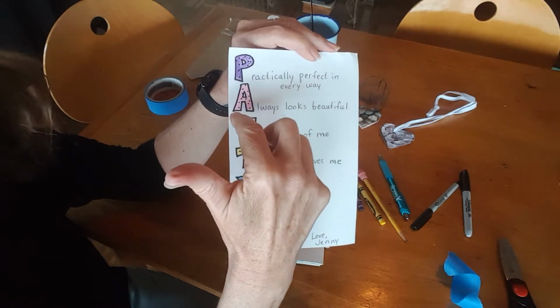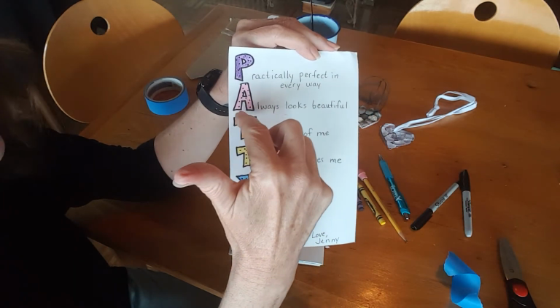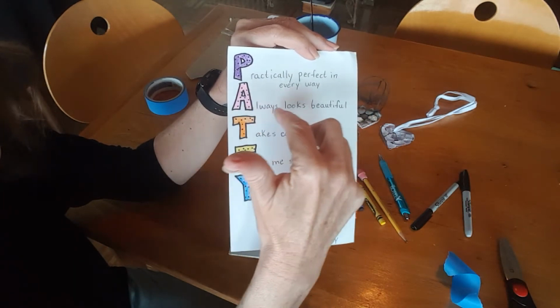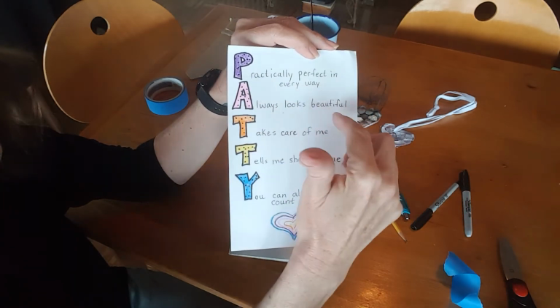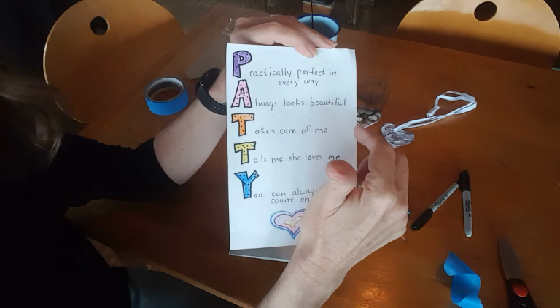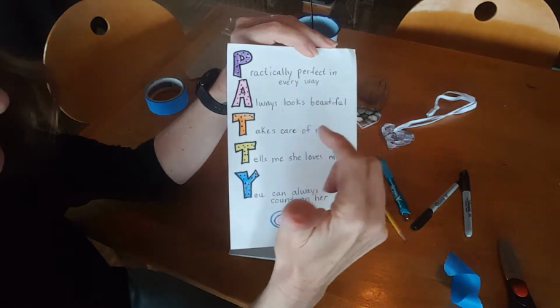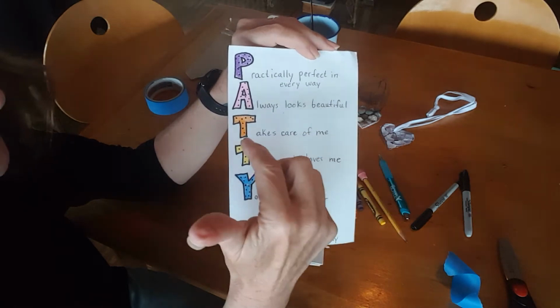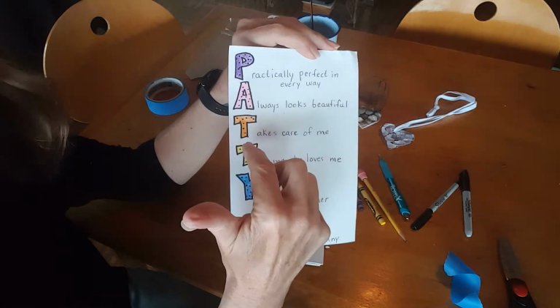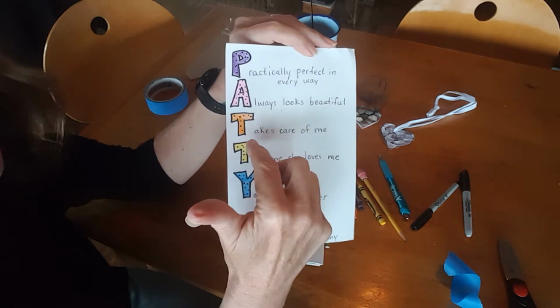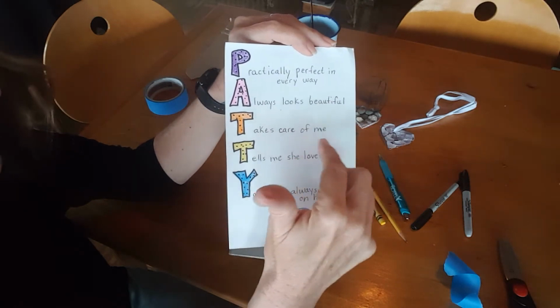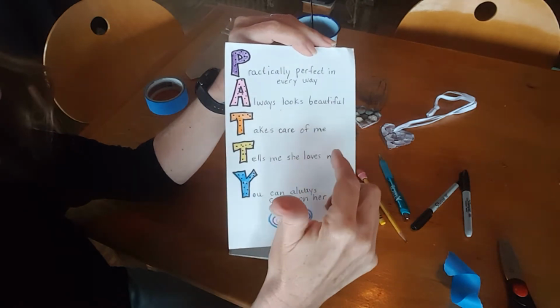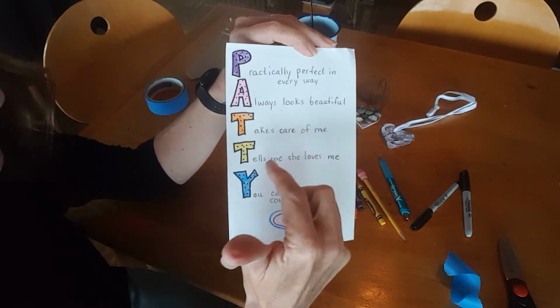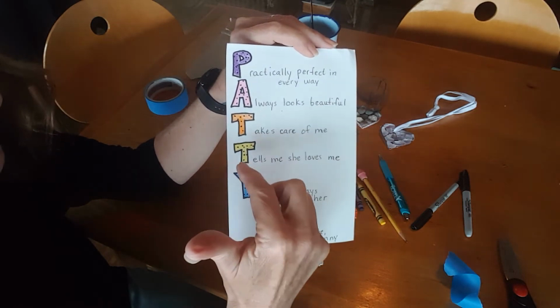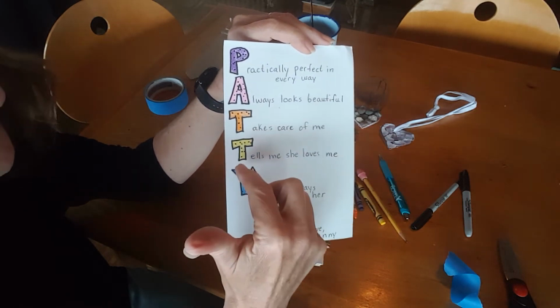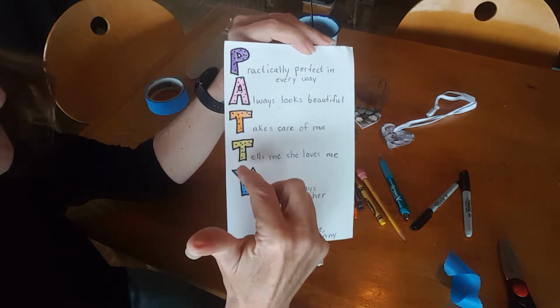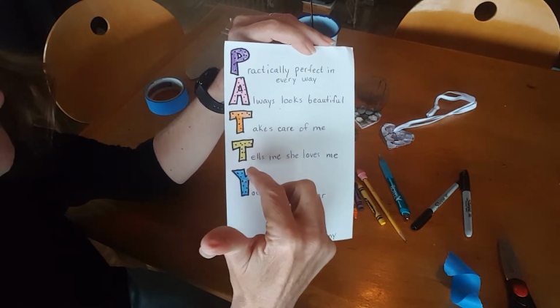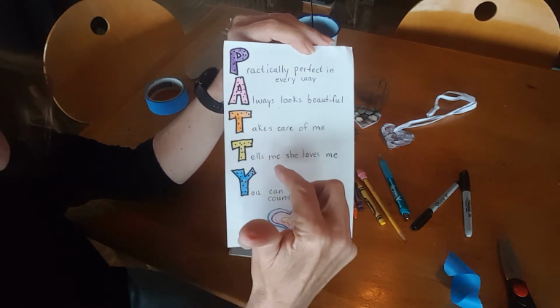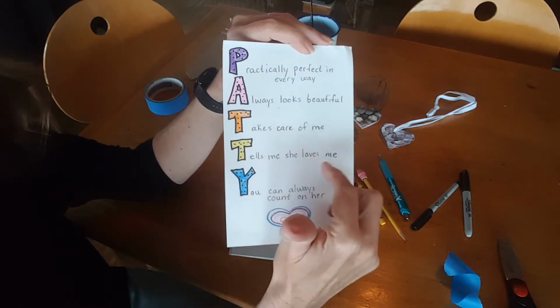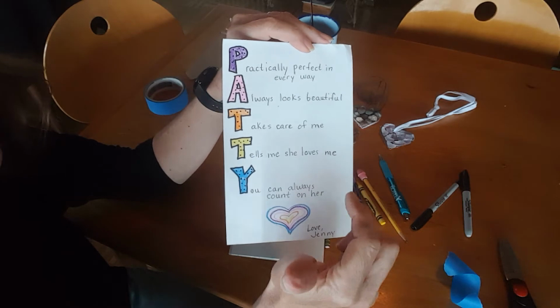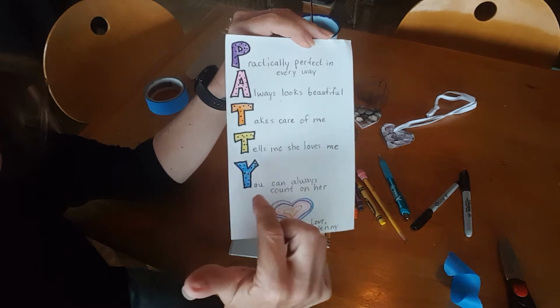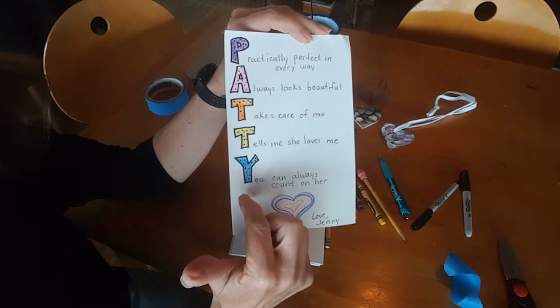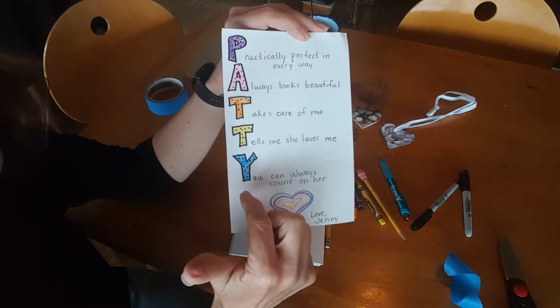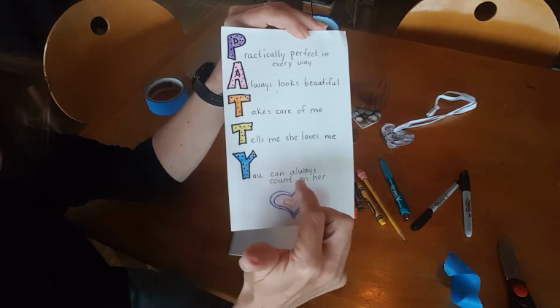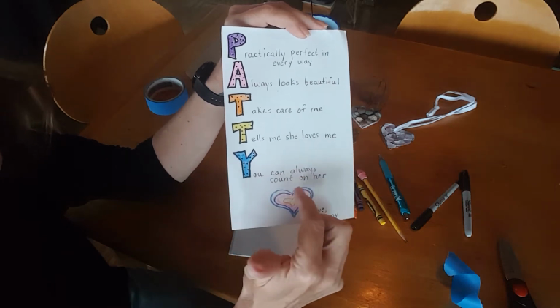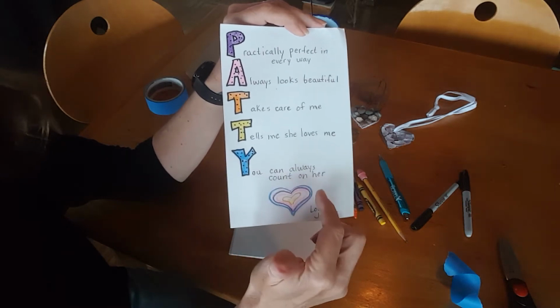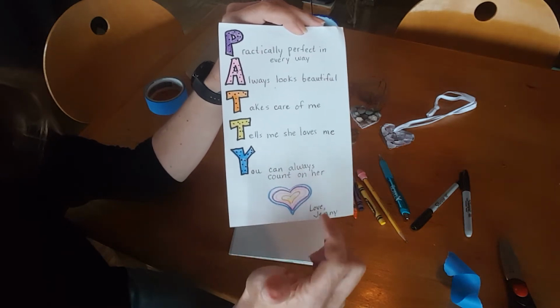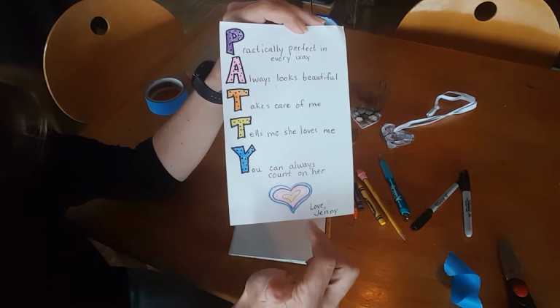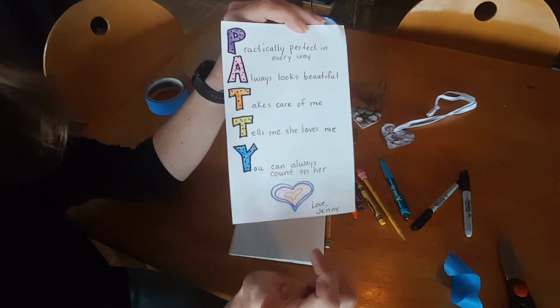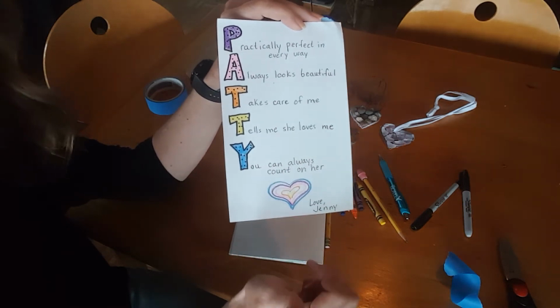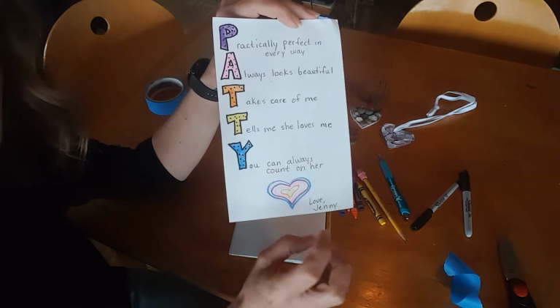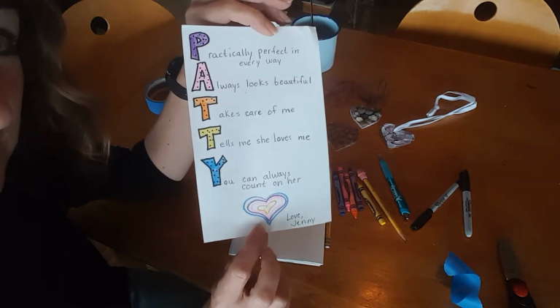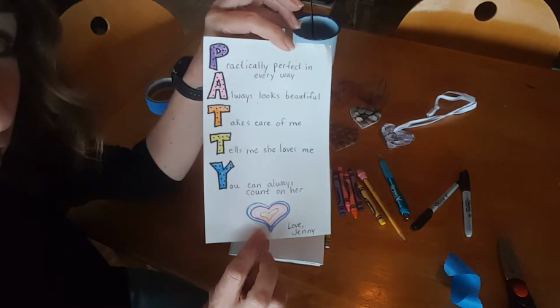A — 'always looks beautiful.' T — 'takes care of me.' T — 'tells me she loves me.' Y — 'you can always count on her.' Love, Jenny. And then it's like a card.